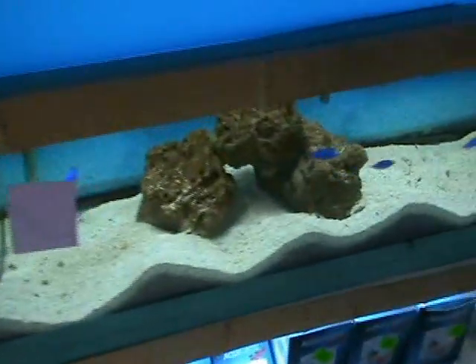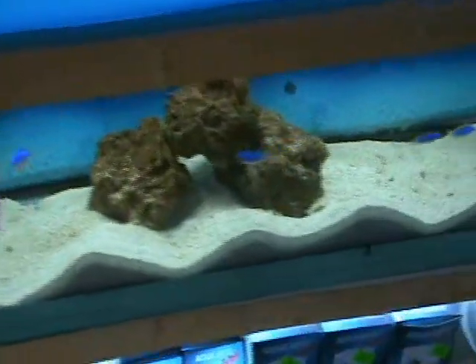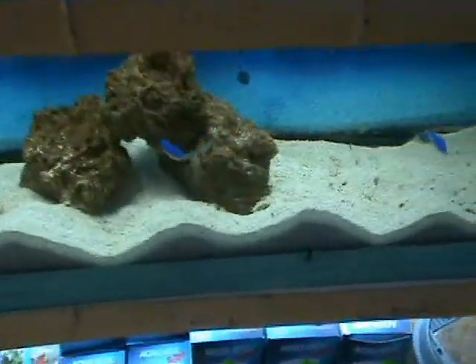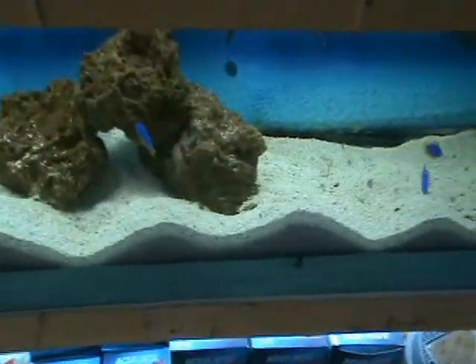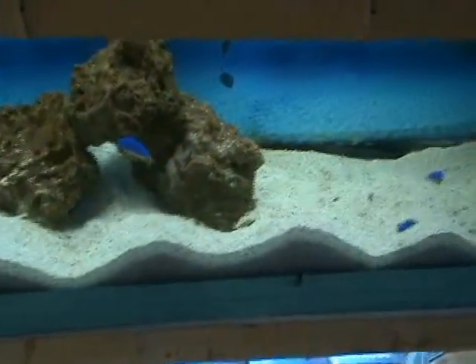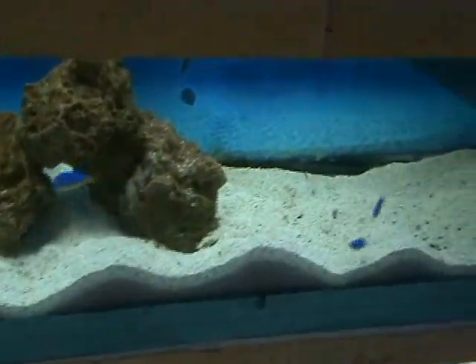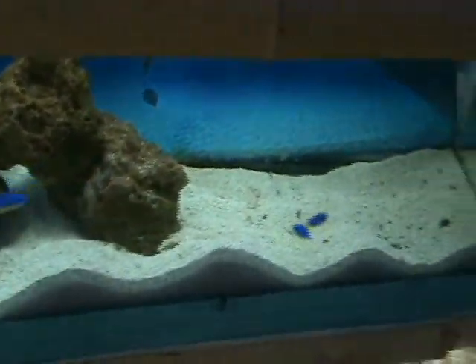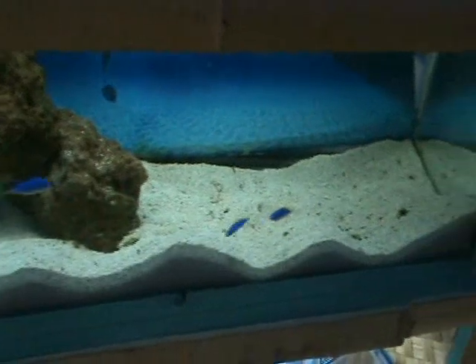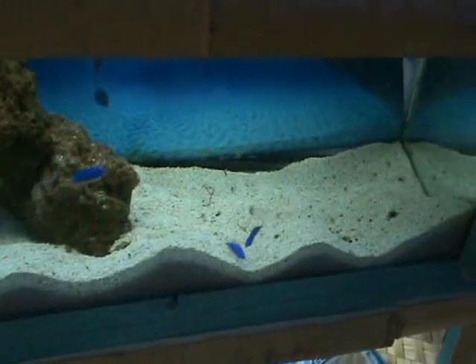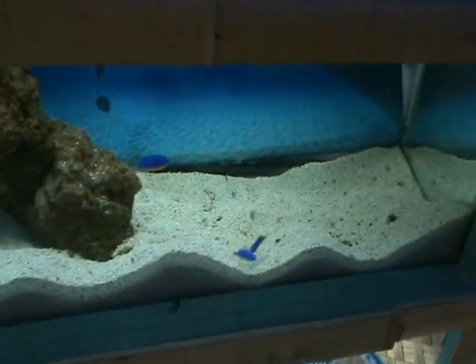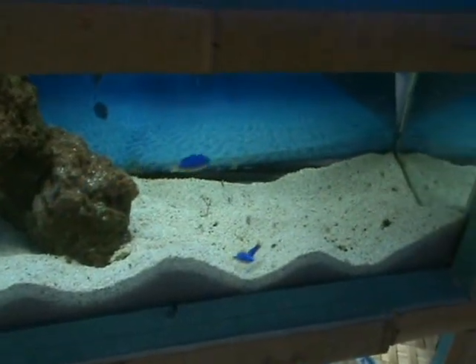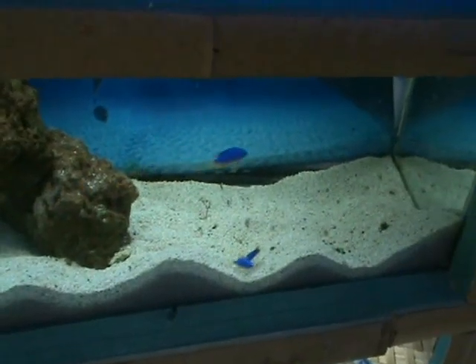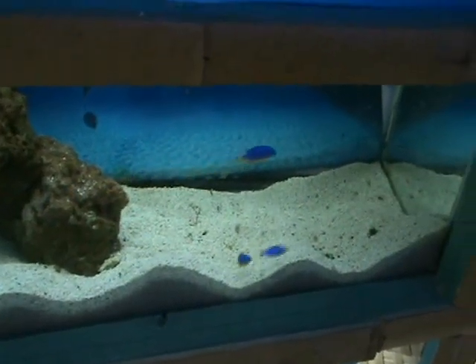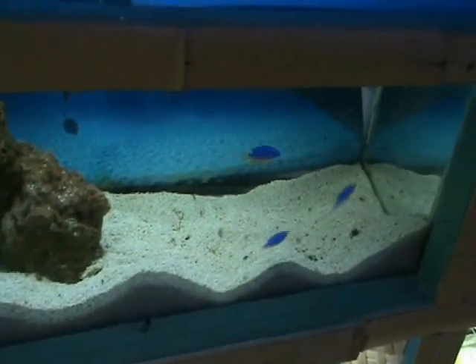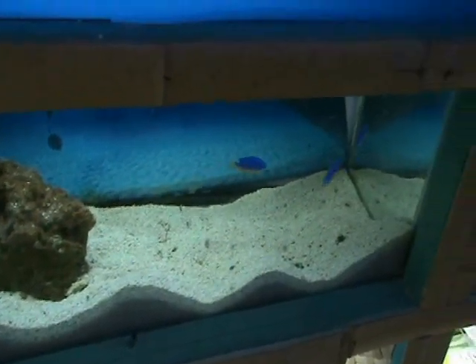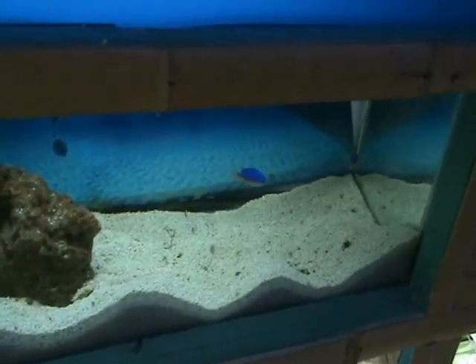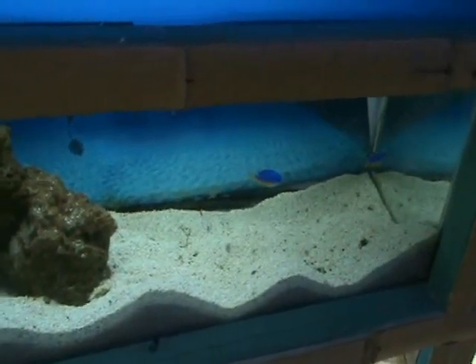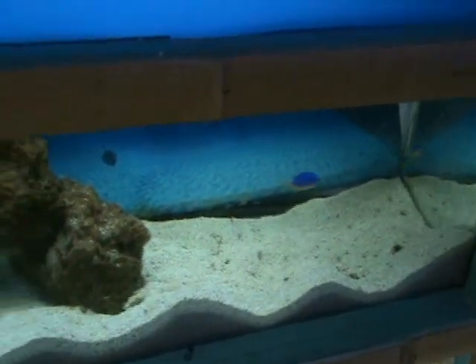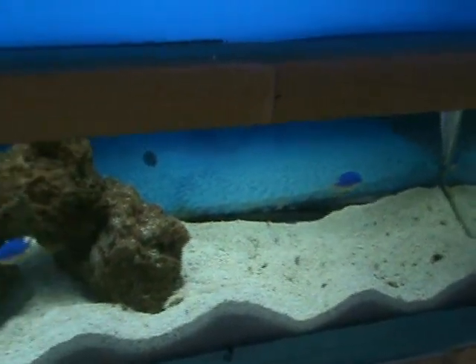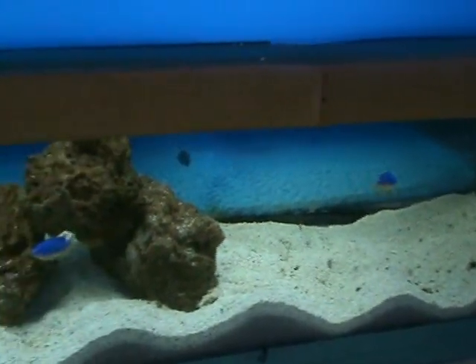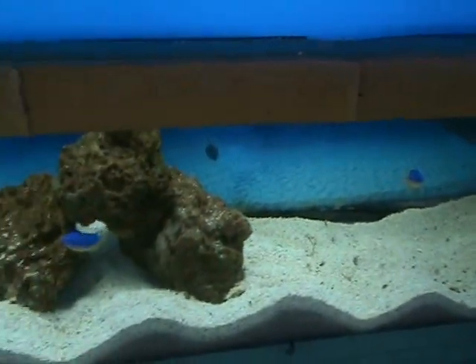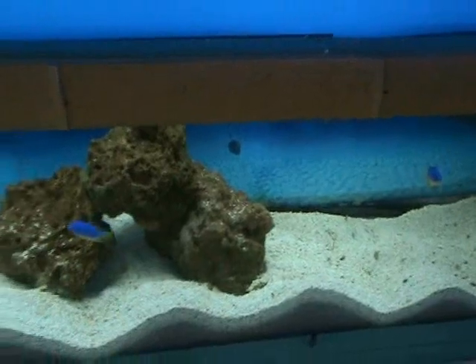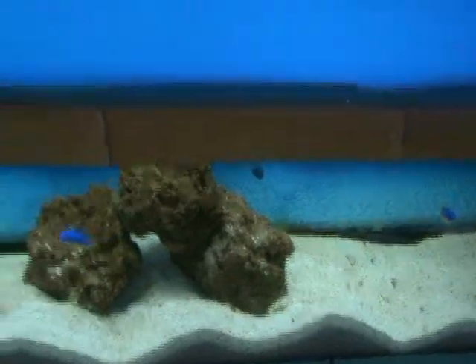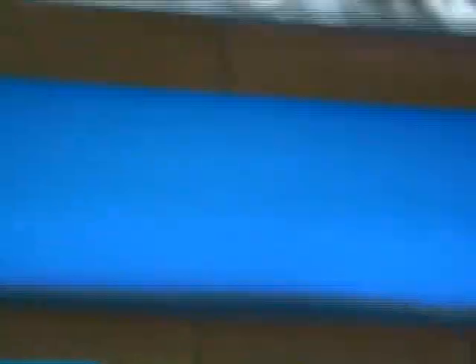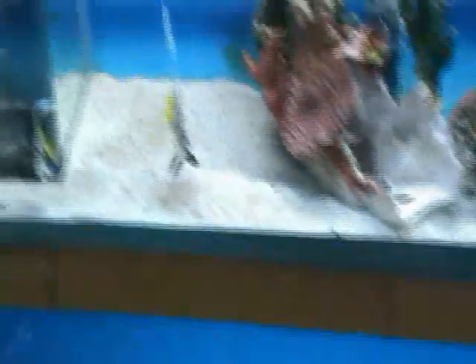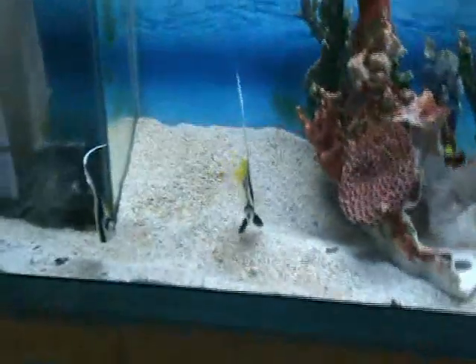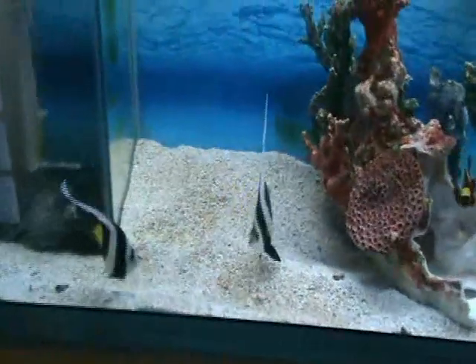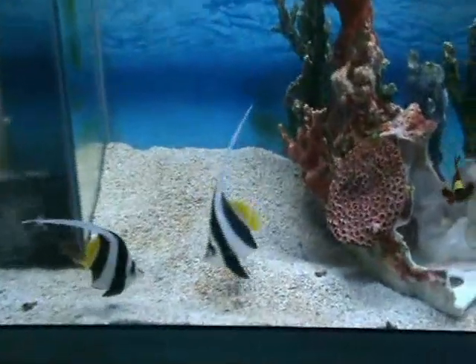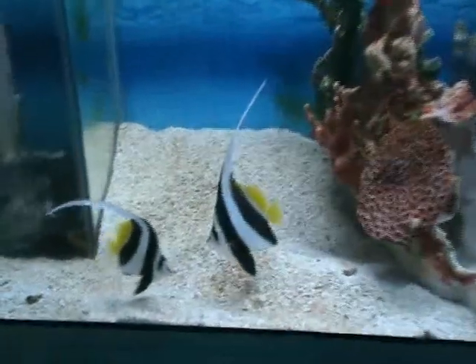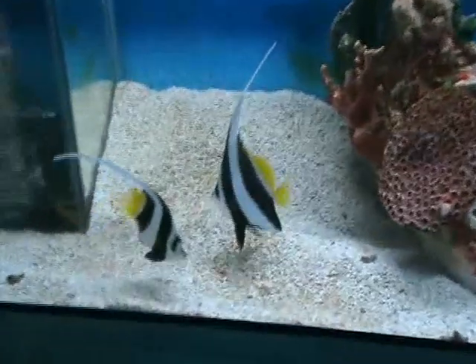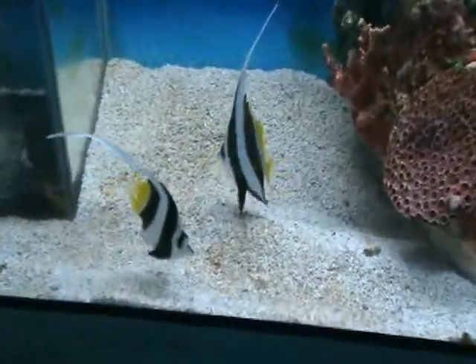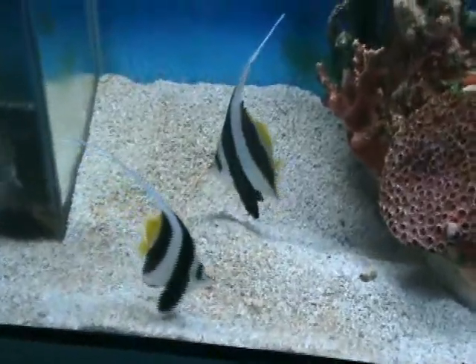Here we've got Fiji blue devils — another nice starter fish. You can see yellow on their dorsal fins and the bottoms of their bellies. Nice fish. We've got some nice medium-sized black and white Heniochus here.